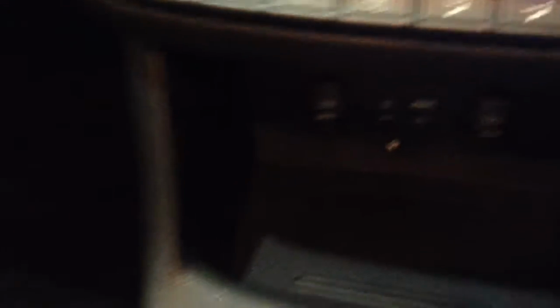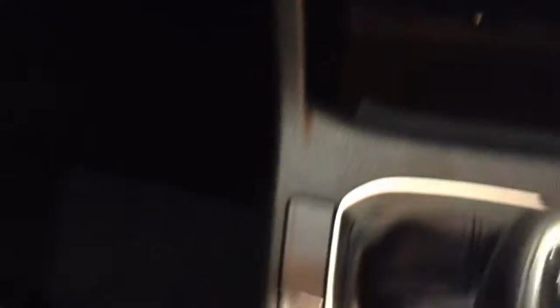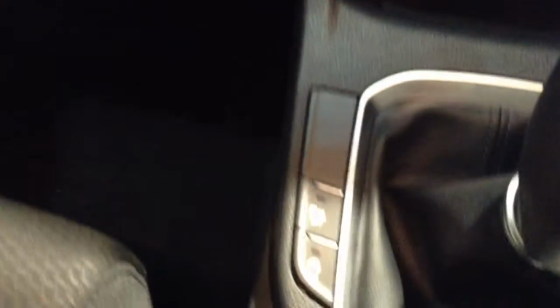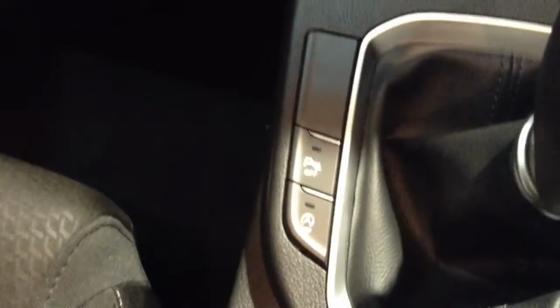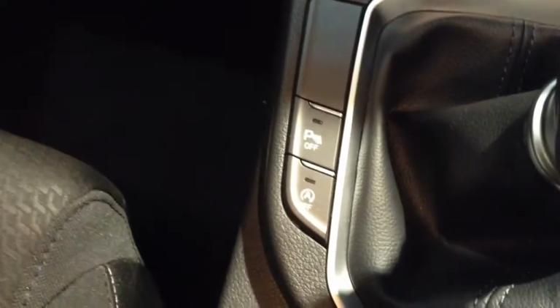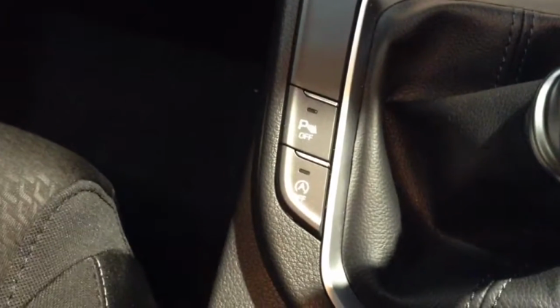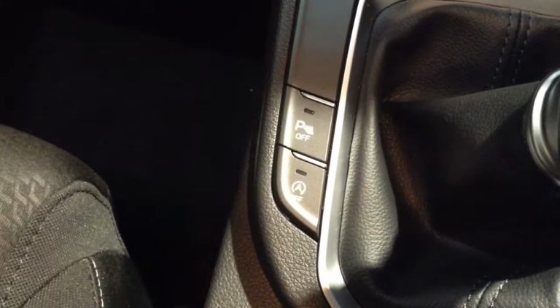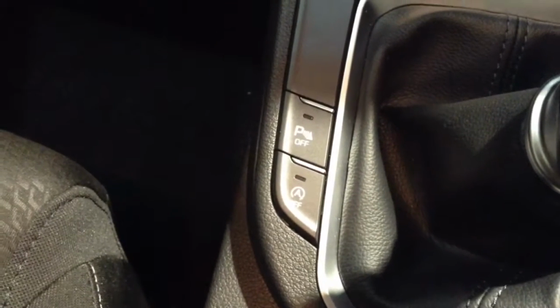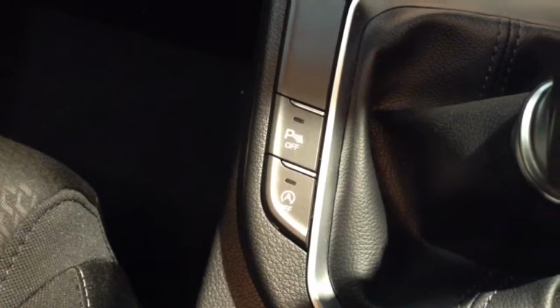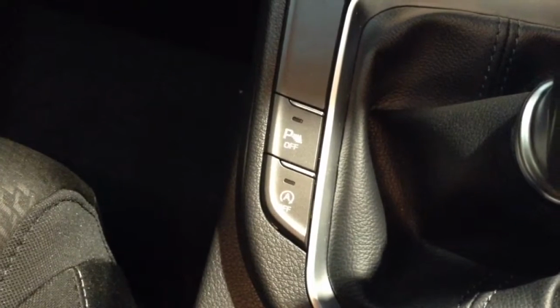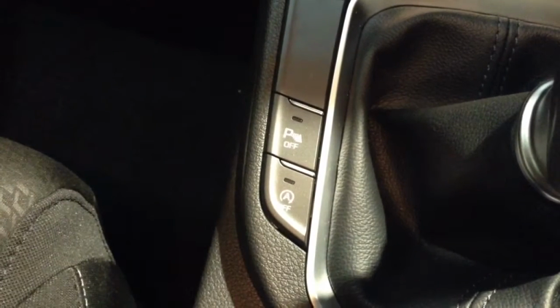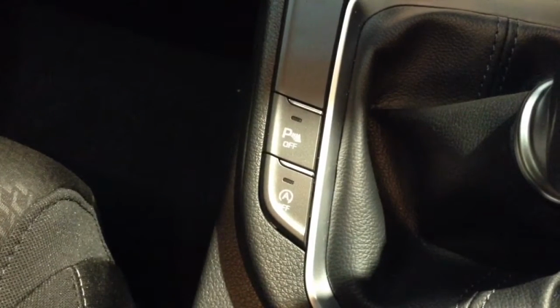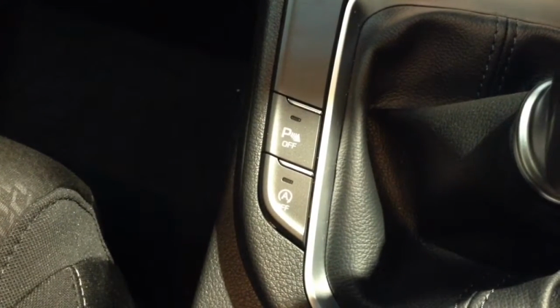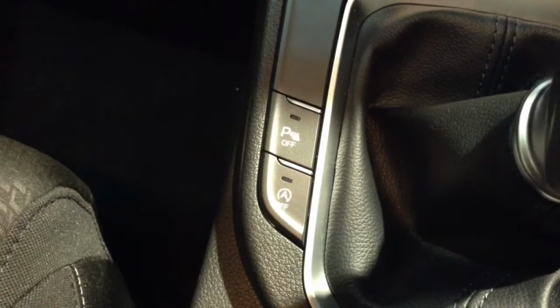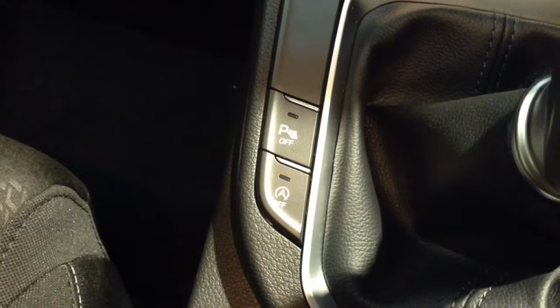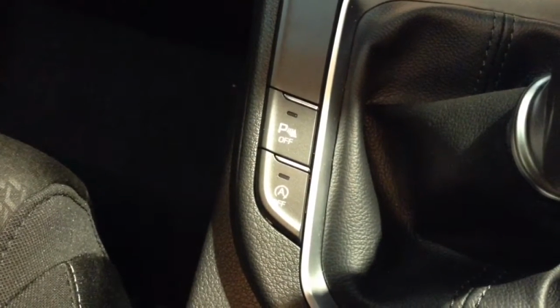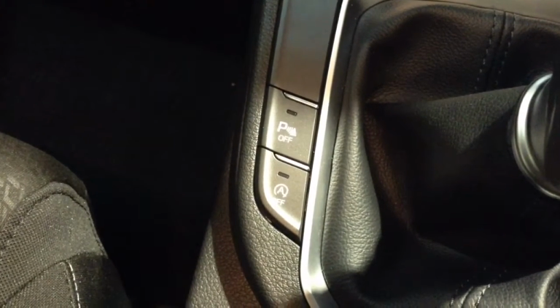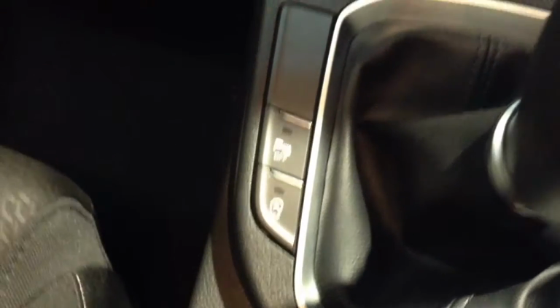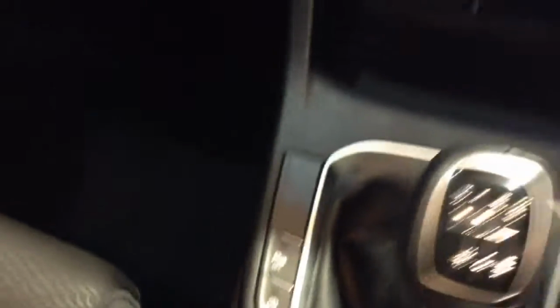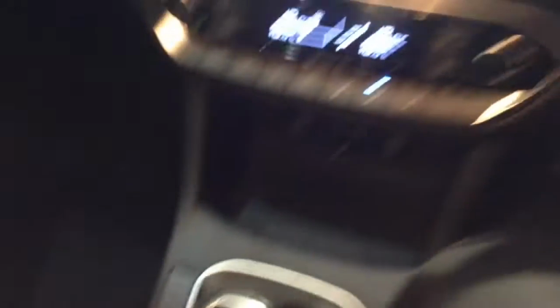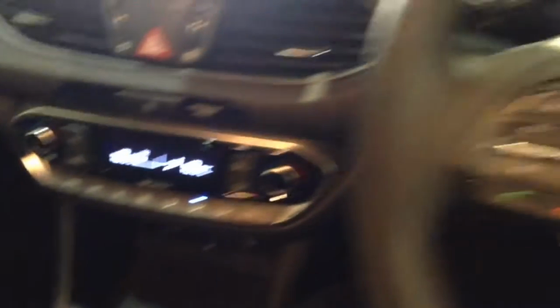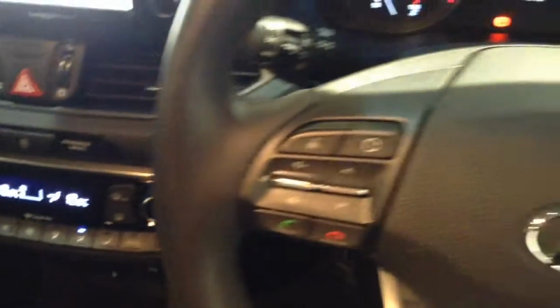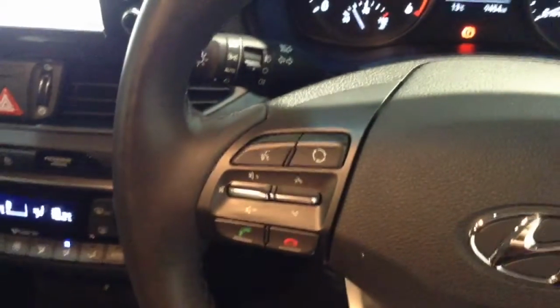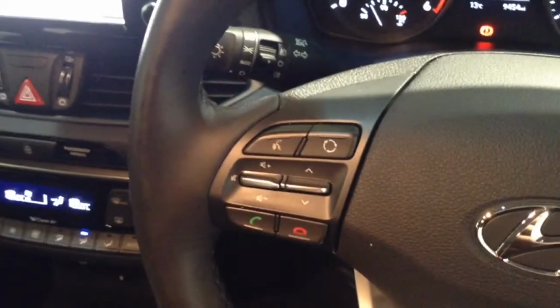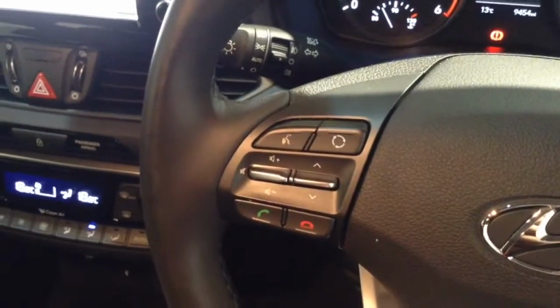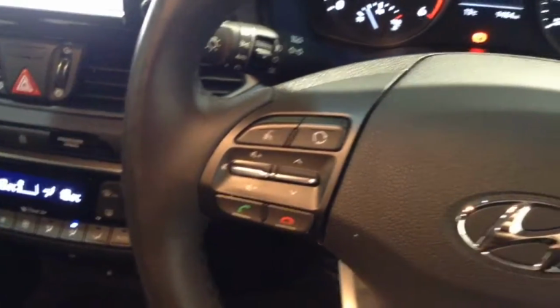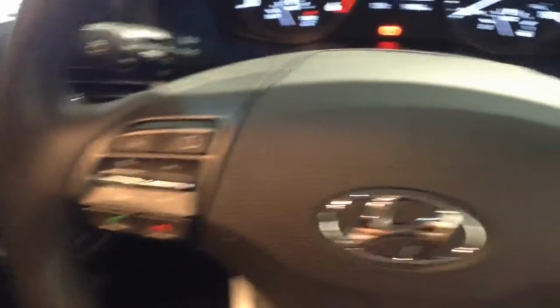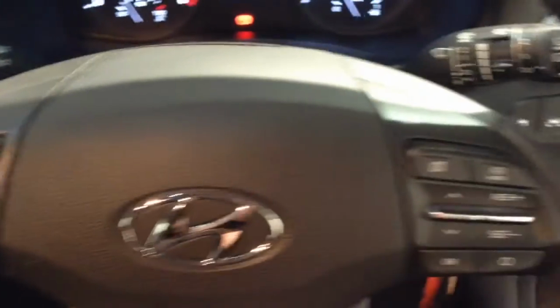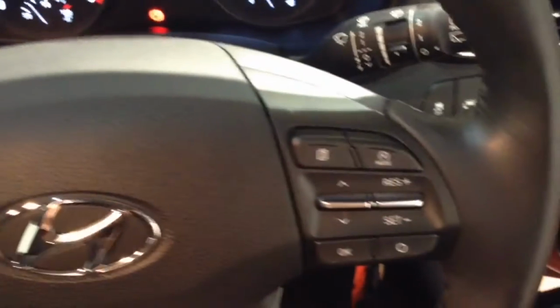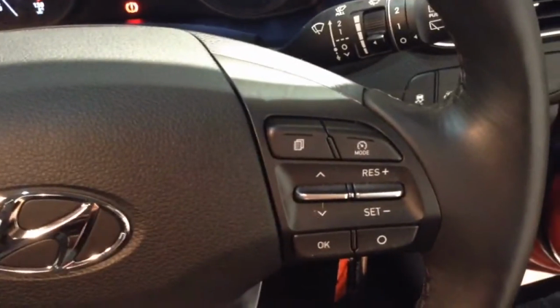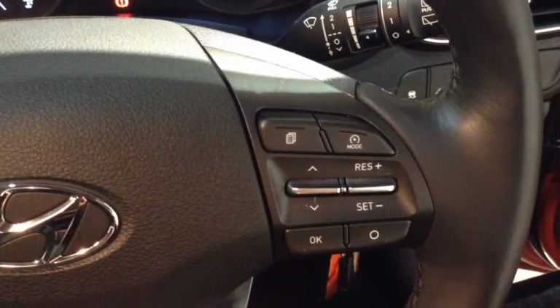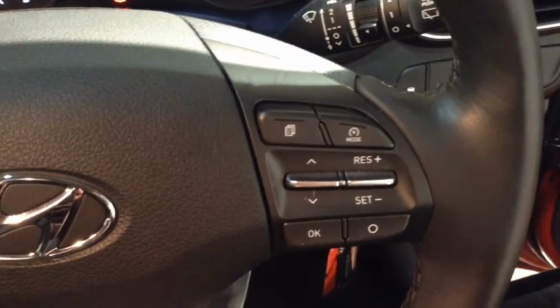There you then have your auto stop-start technology. This allows the engine to switch off at idle — for example at lights — and then re-engages once the clutch is depressed. On the steering wheel you have various audio controls as well as voice activation, Bluetooth connectivity, and everything to do with your cruise control.